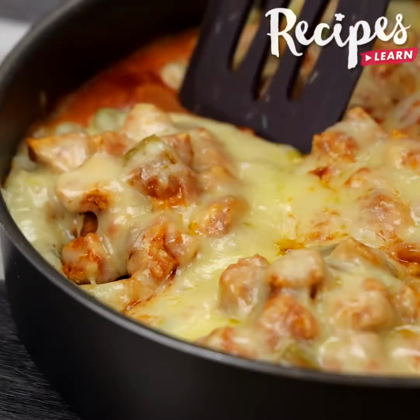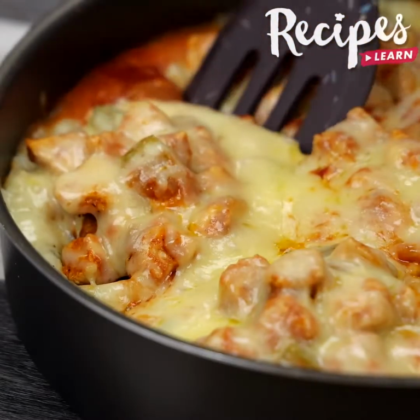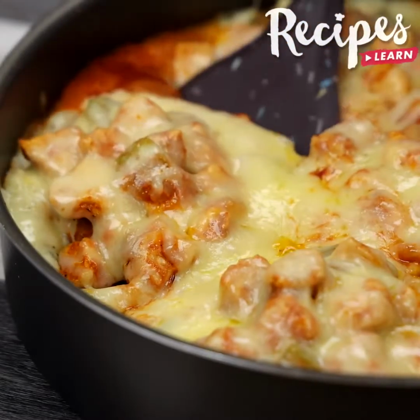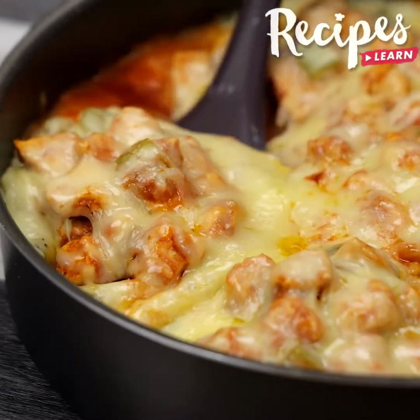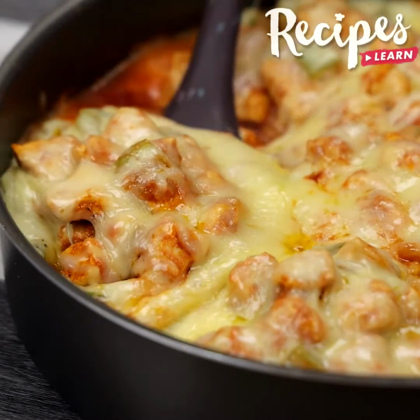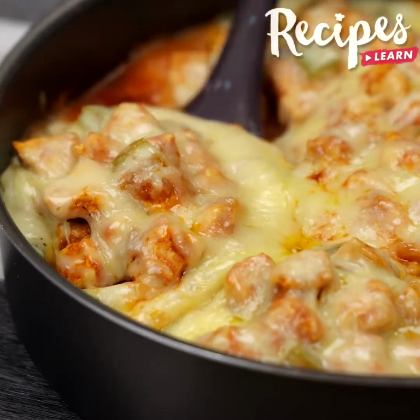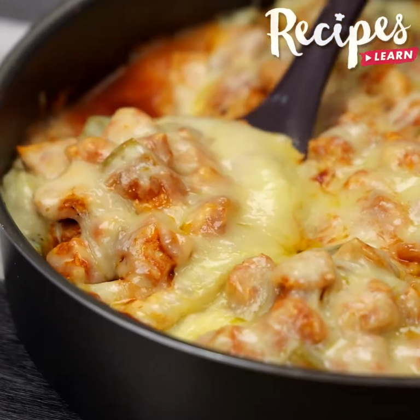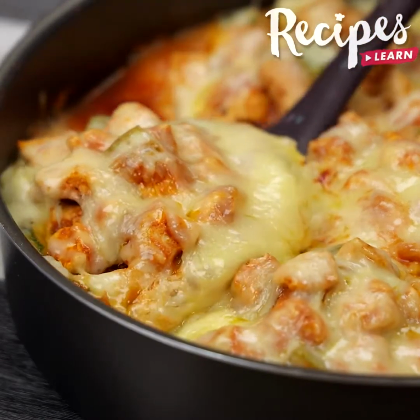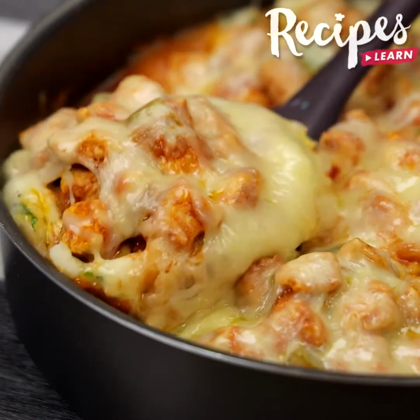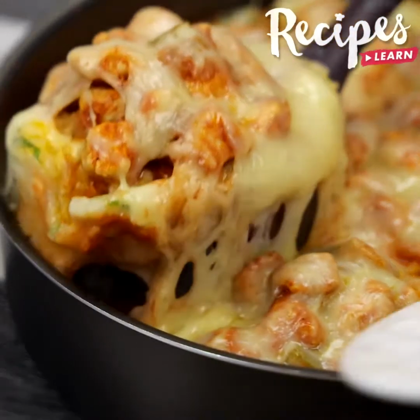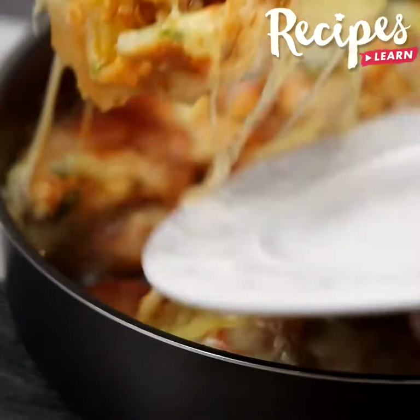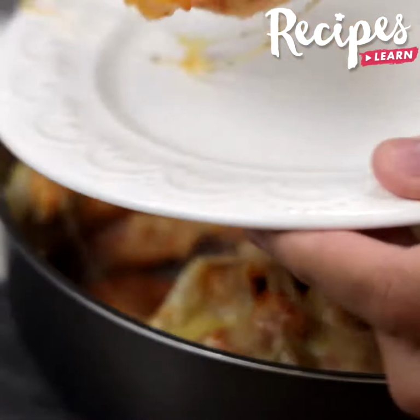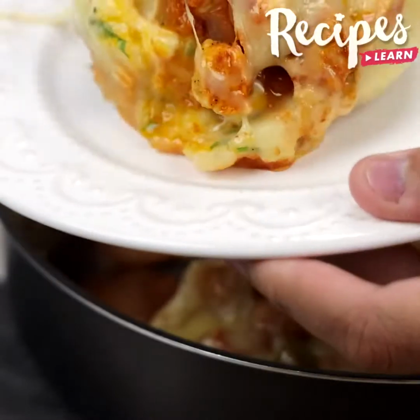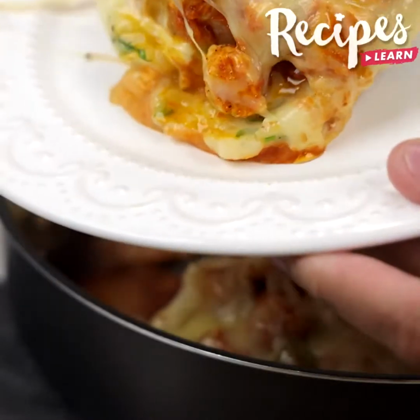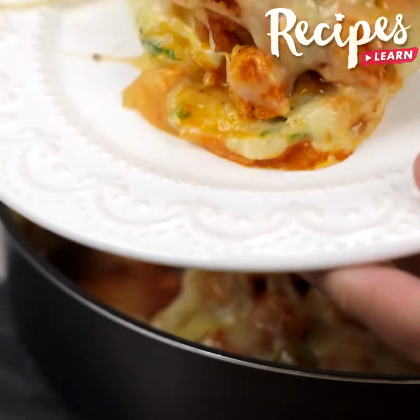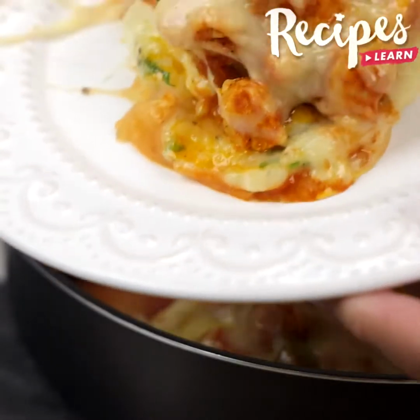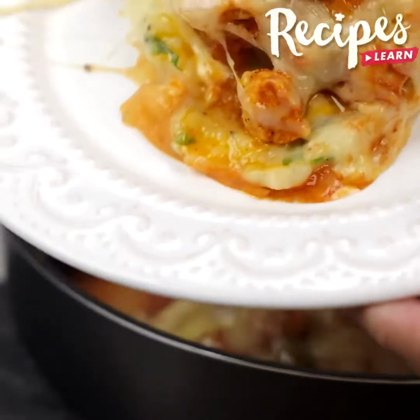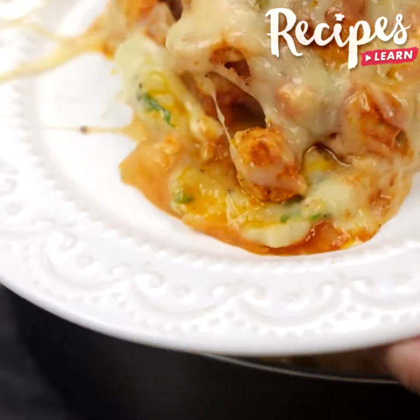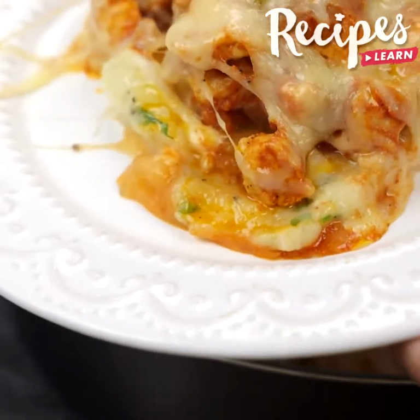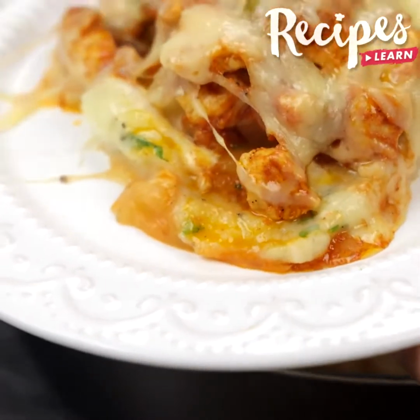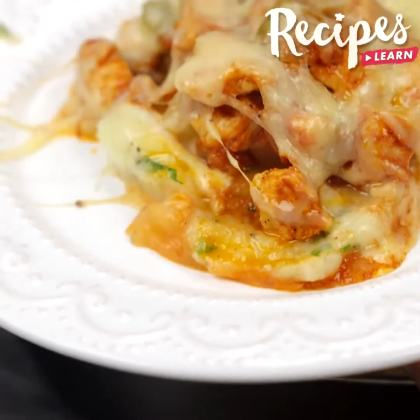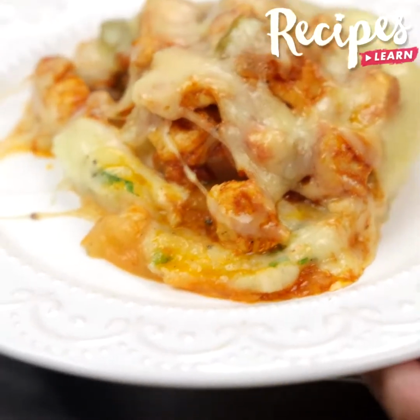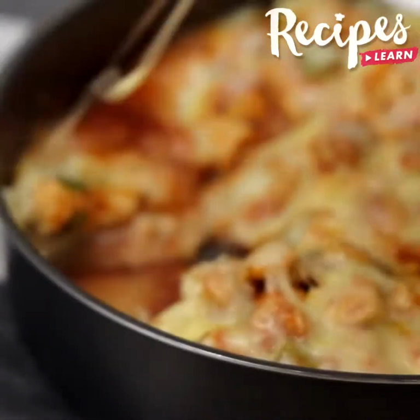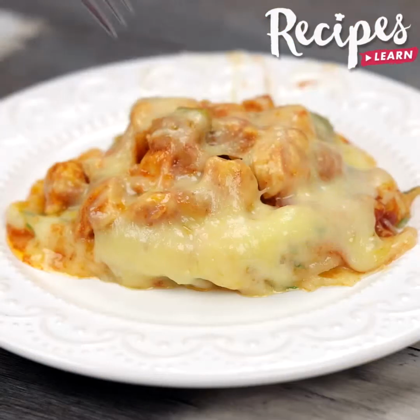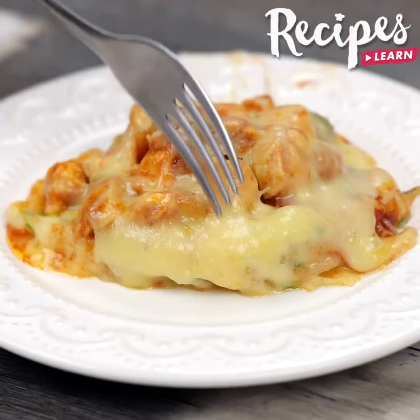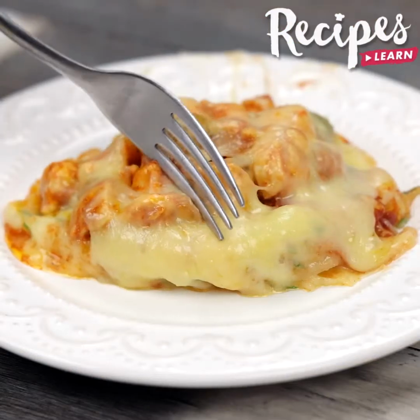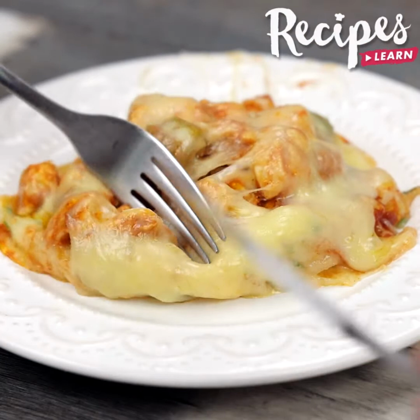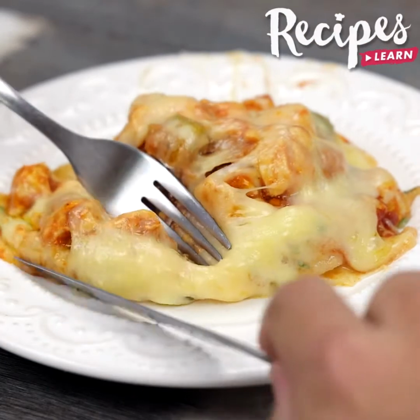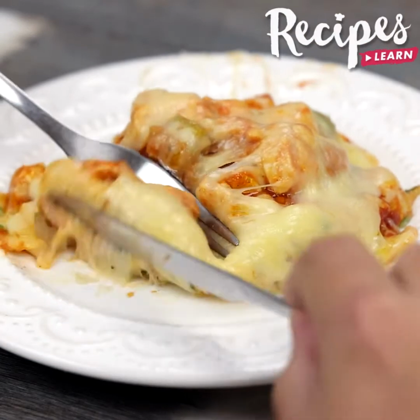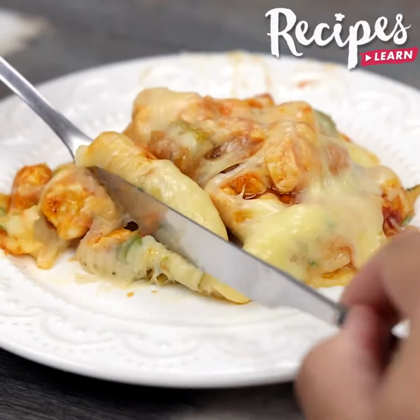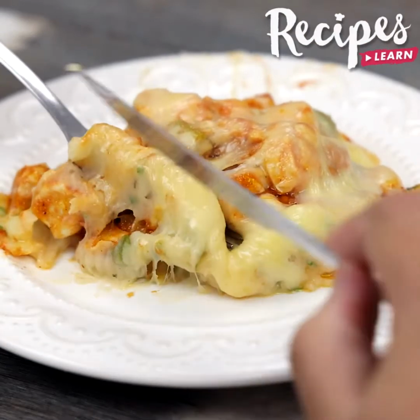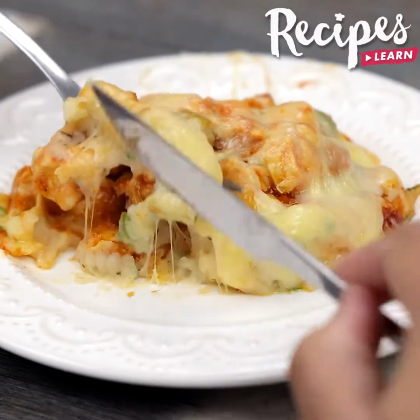And our recipe is done, look how incredible it is! Thank you for watching the video, I hope you liked this recipe. See you in the next video, bye bye!